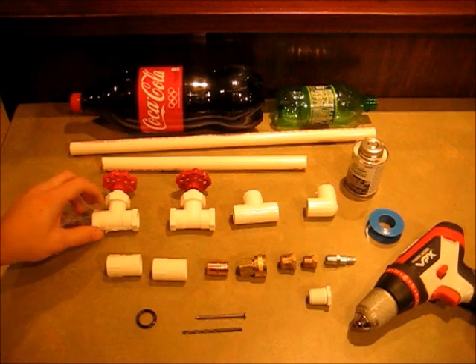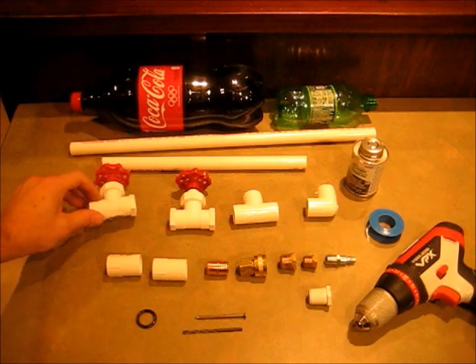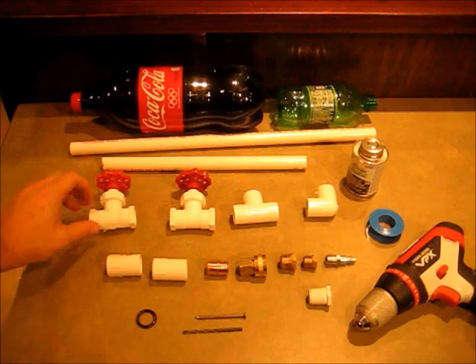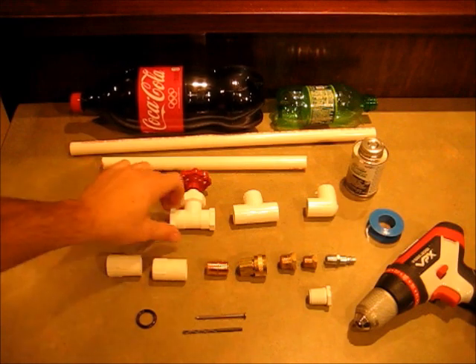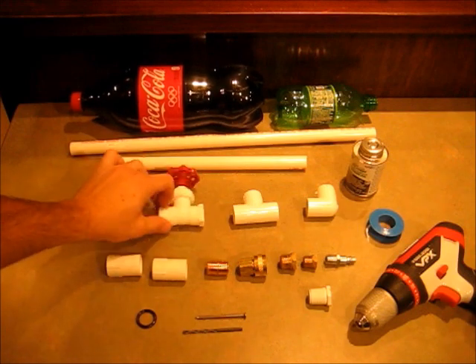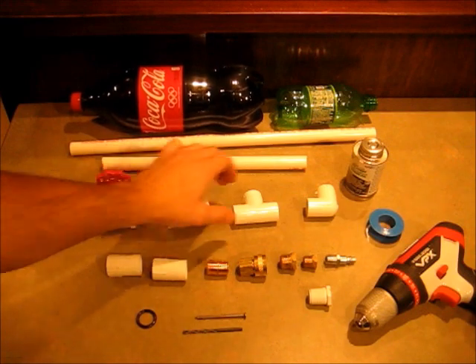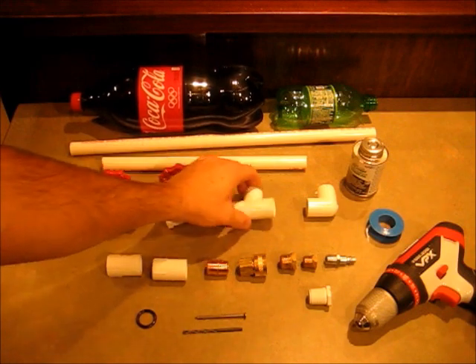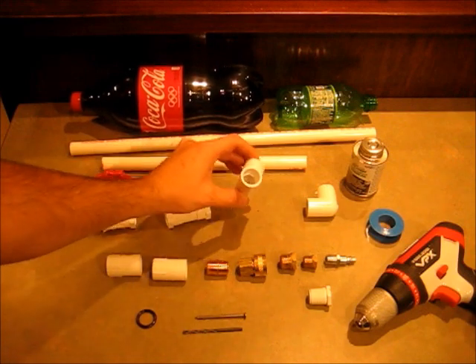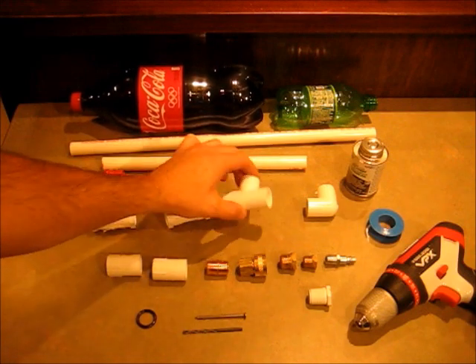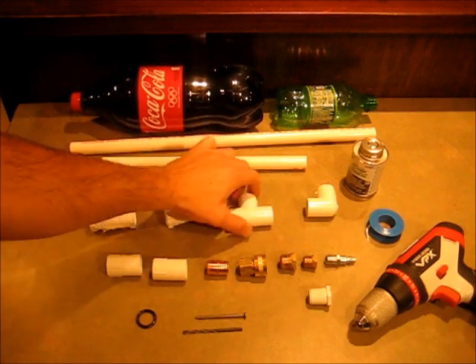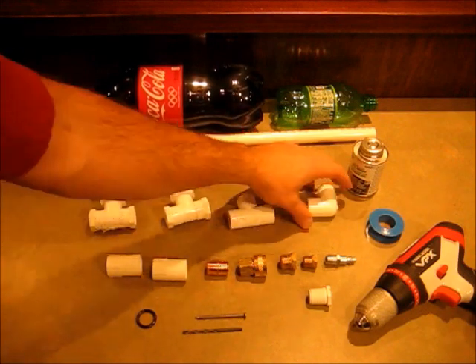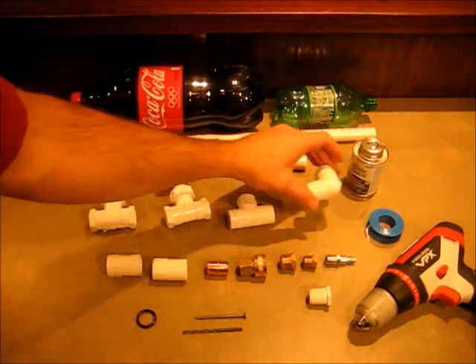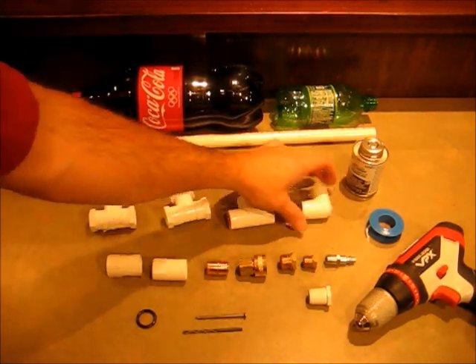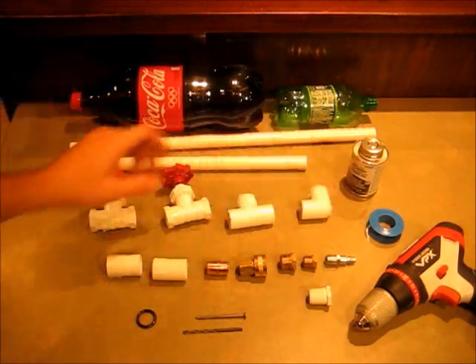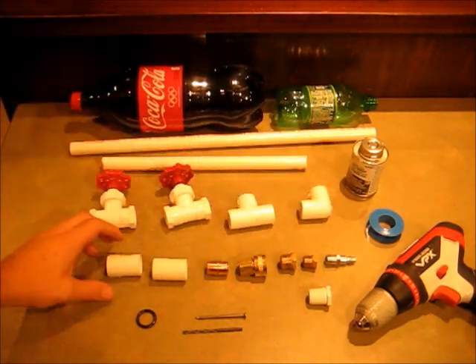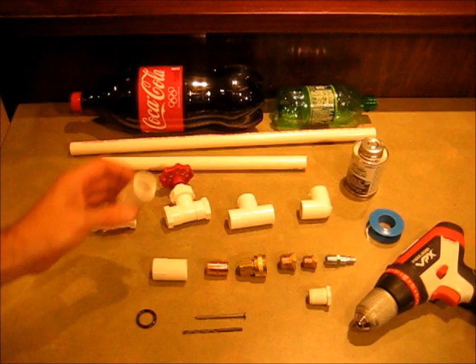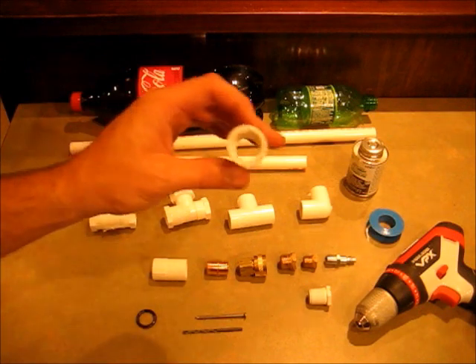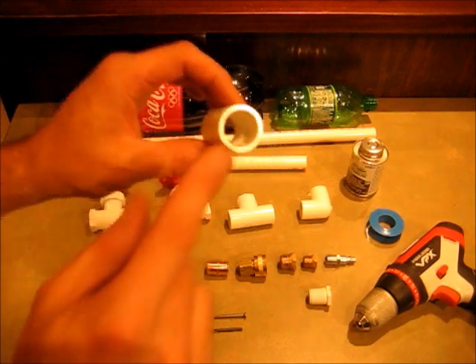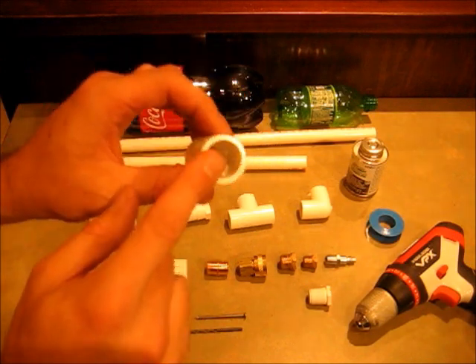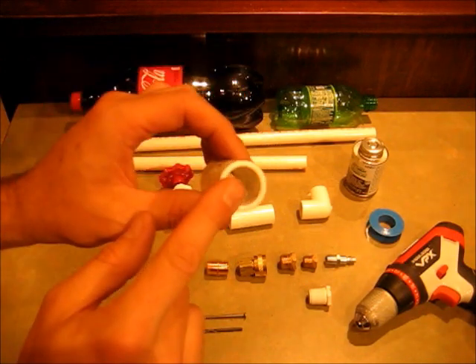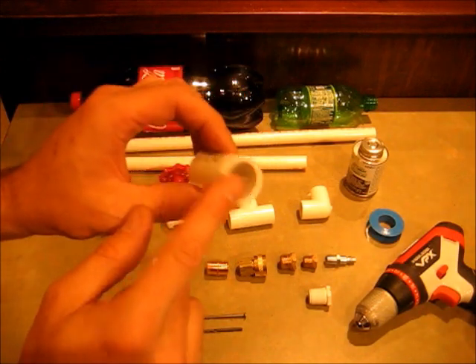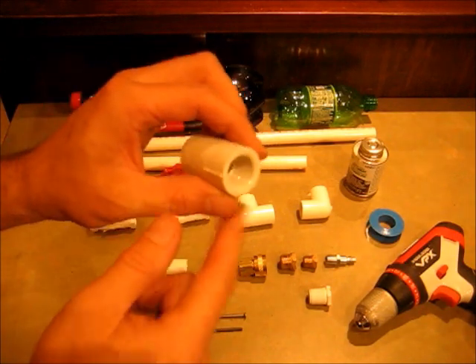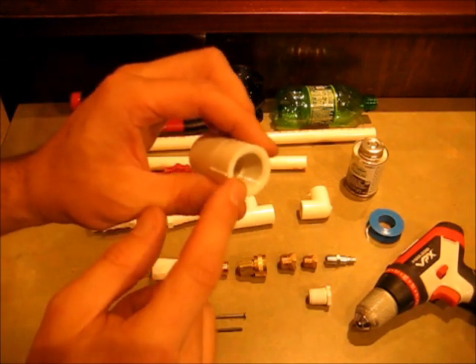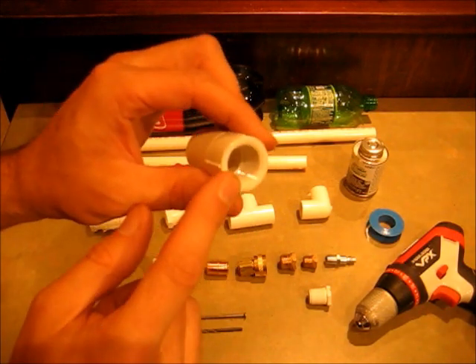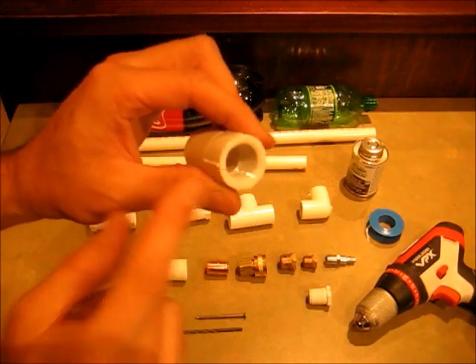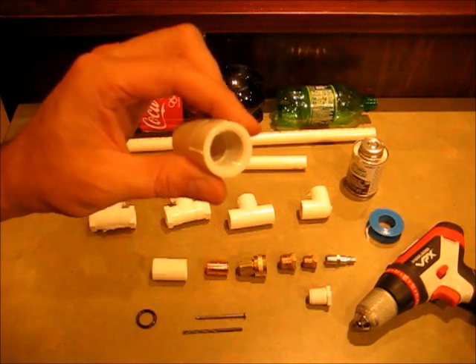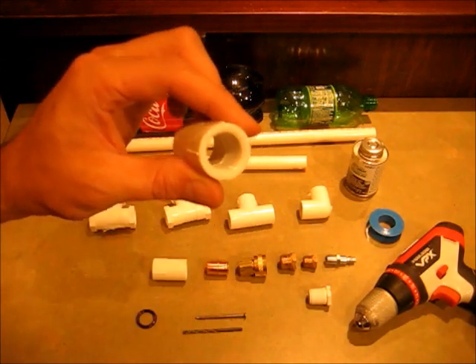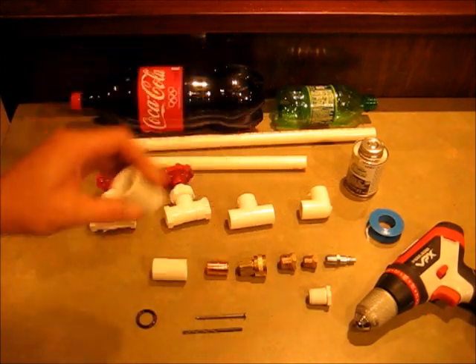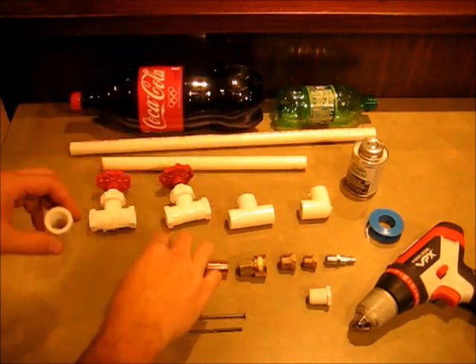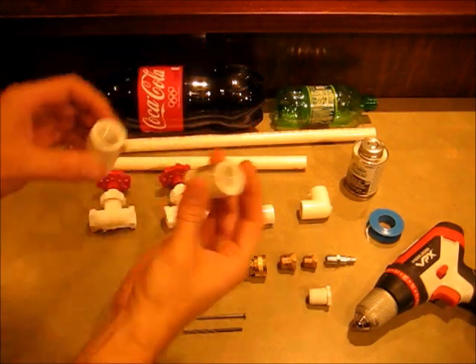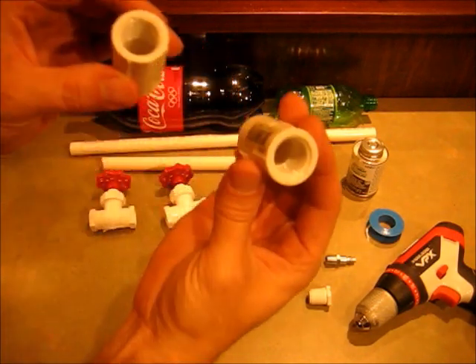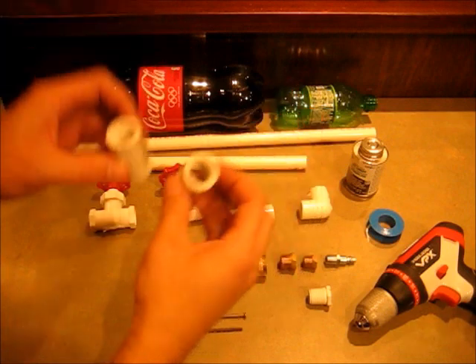Two half inch valves, half inch T, half inch elbow, a glue-in to screw-in PVC adapter — two of those.